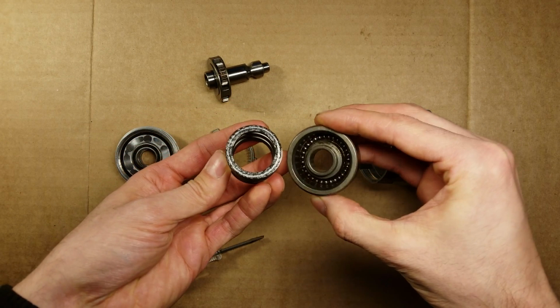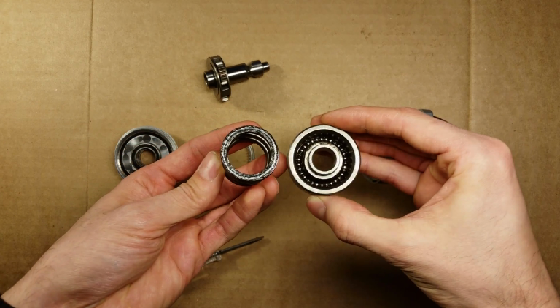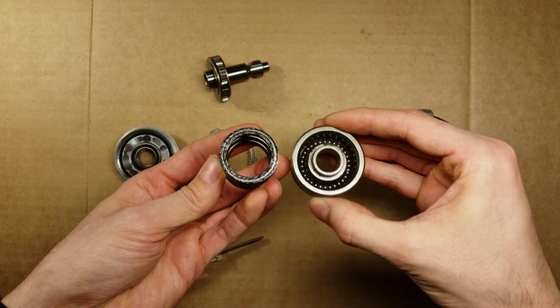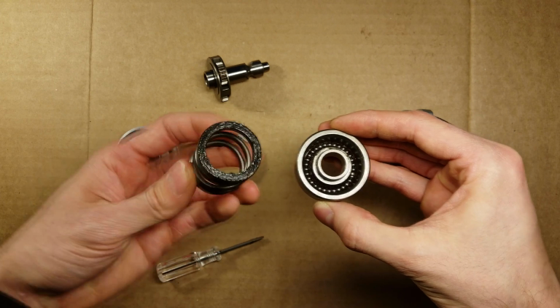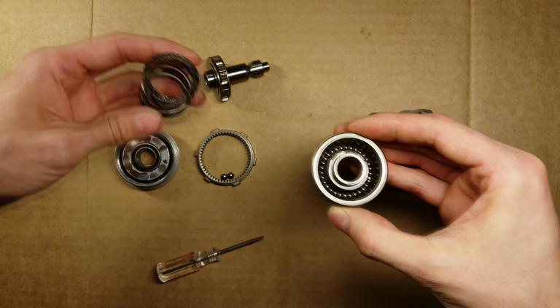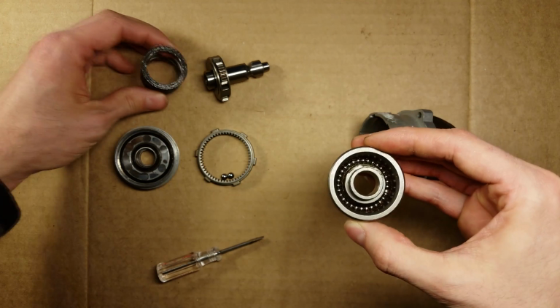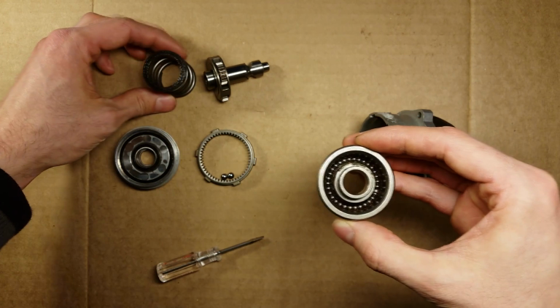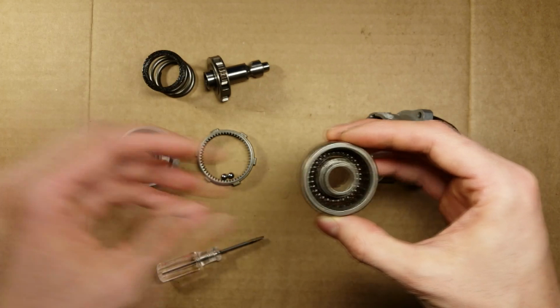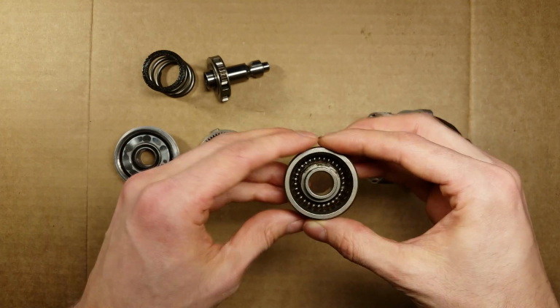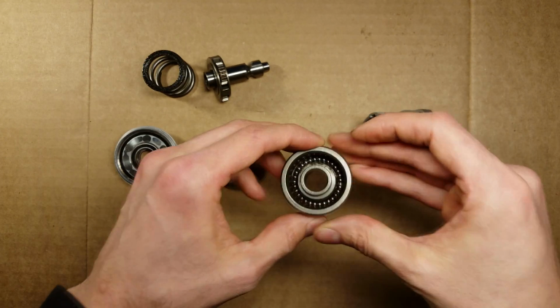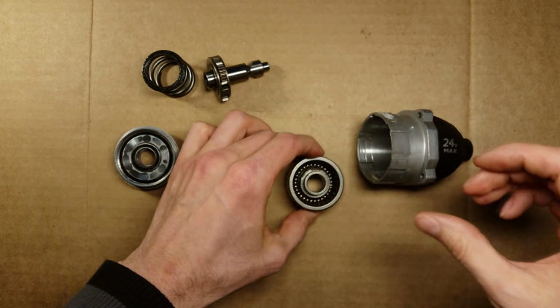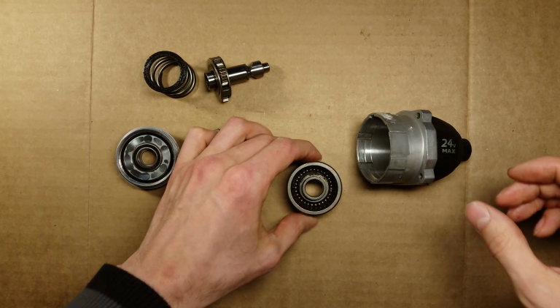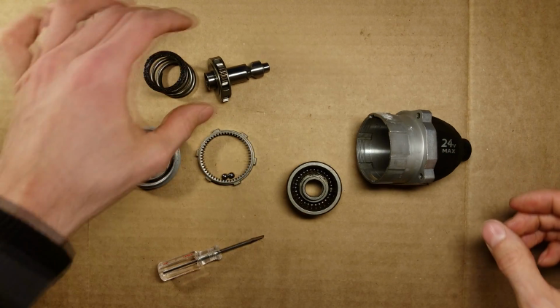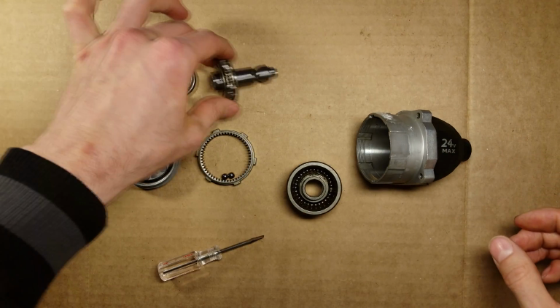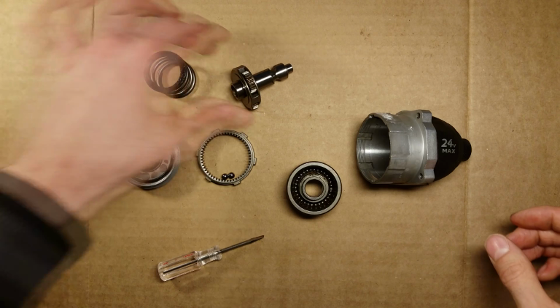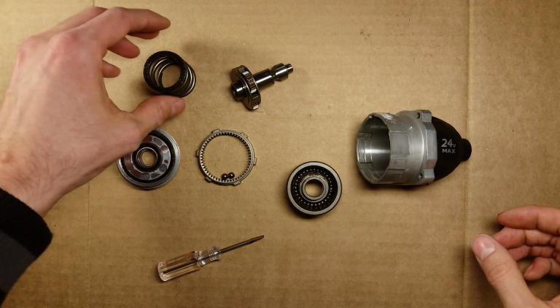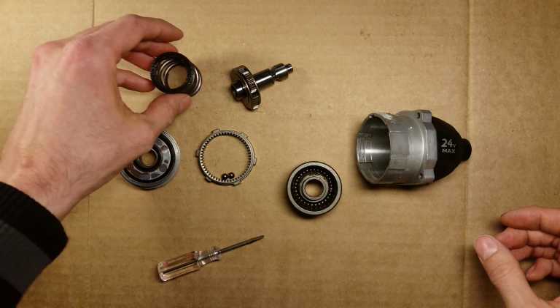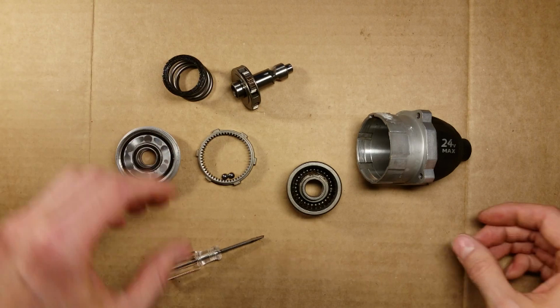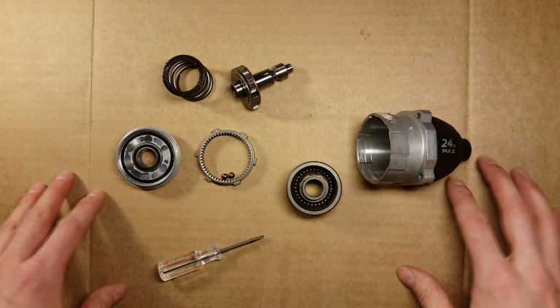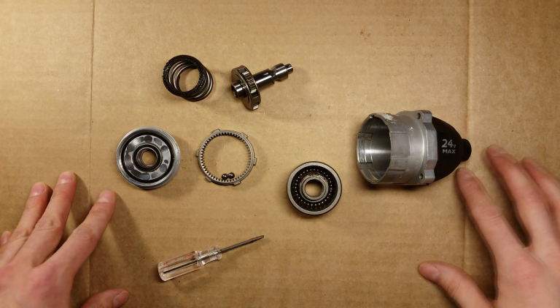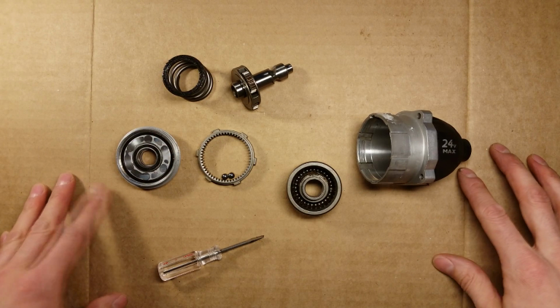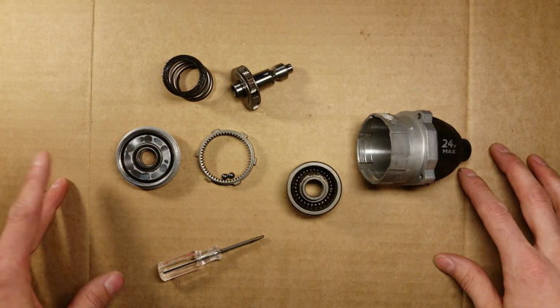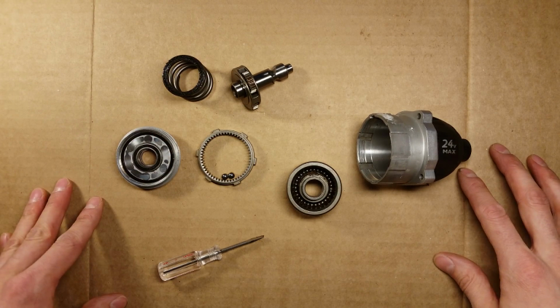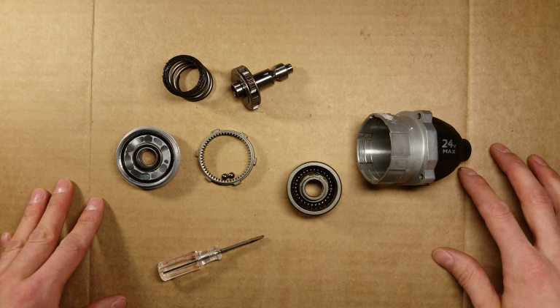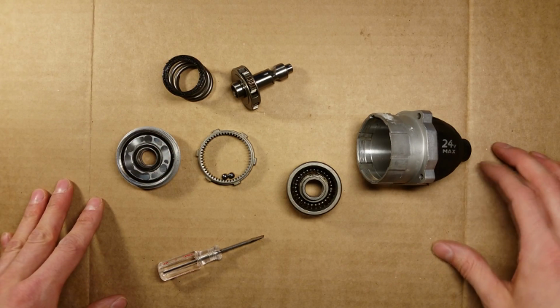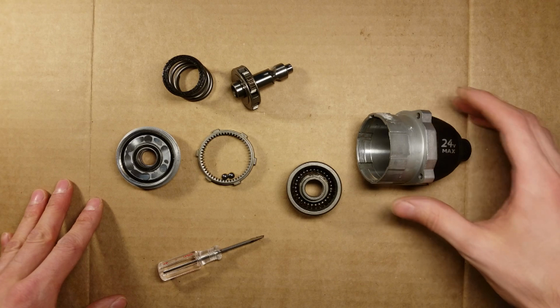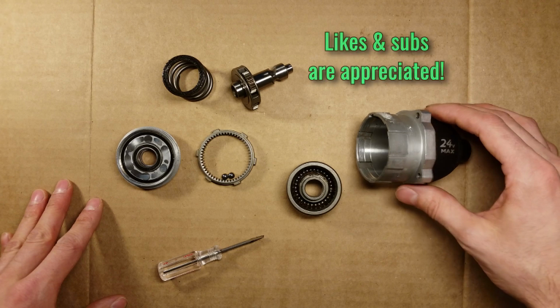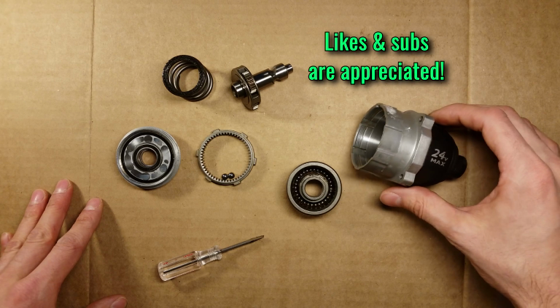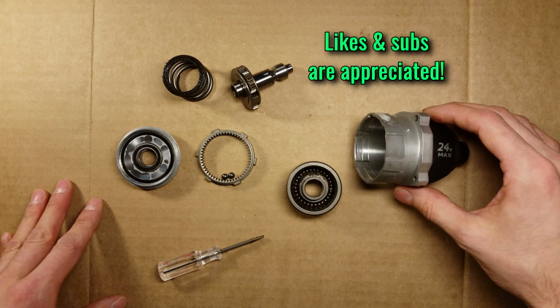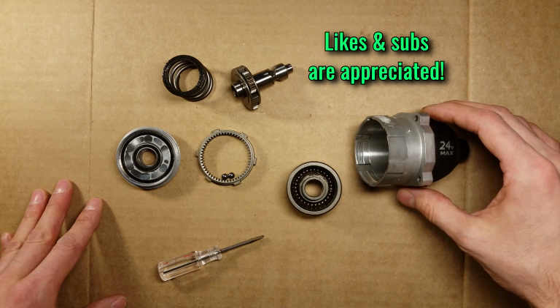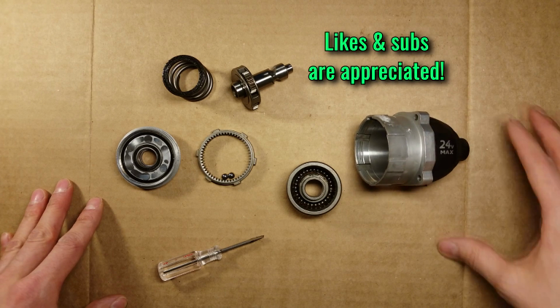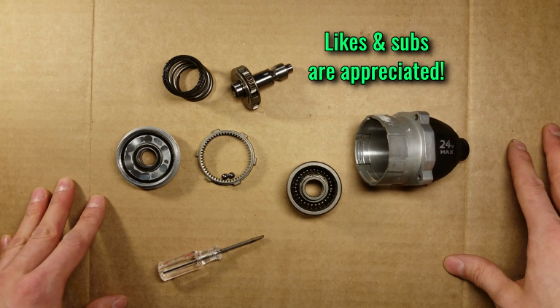I just thought that was worth pointing out from a quality standpoint. And that's pretty much it. I hope this teardown has helped you make up your mind whether or not you might consider buying this tool, and if it has, I would appreciate it if you check out some of my other Cobalt teardown videos and liked or subscribed. Thanks so much for watching.